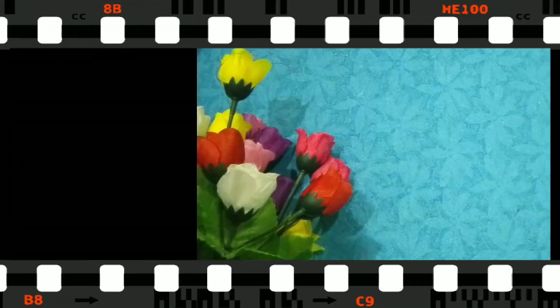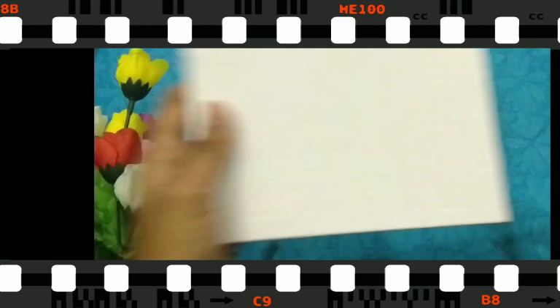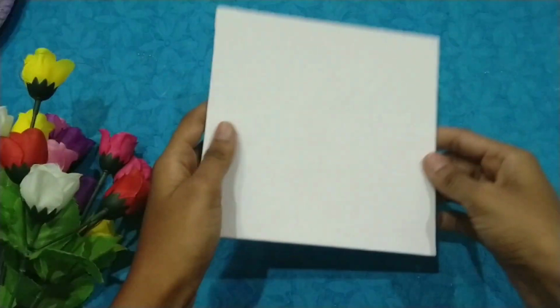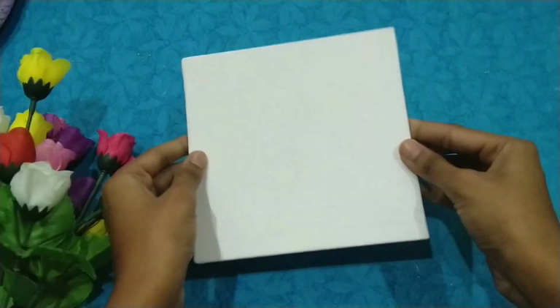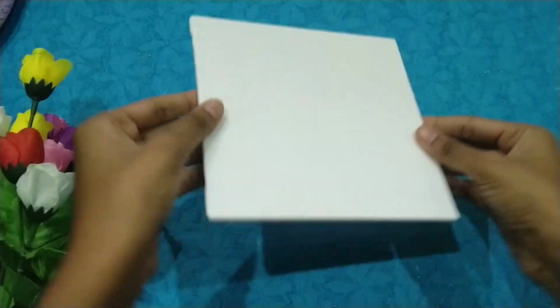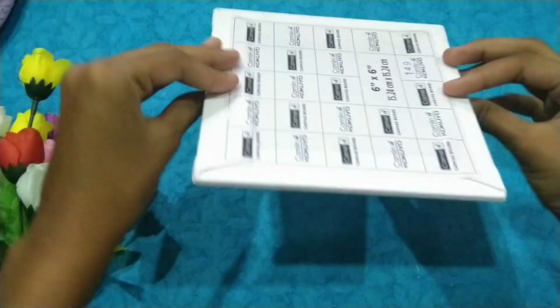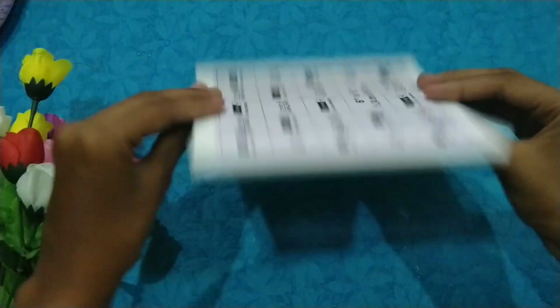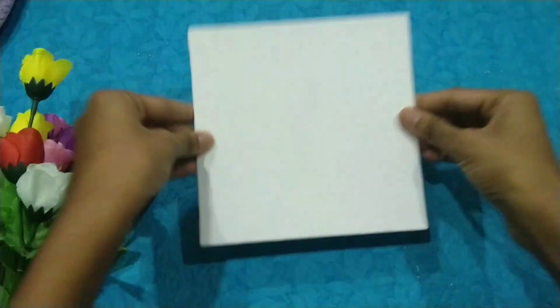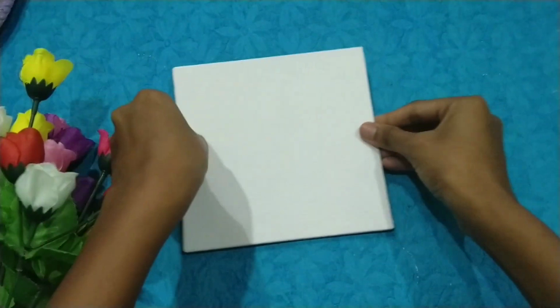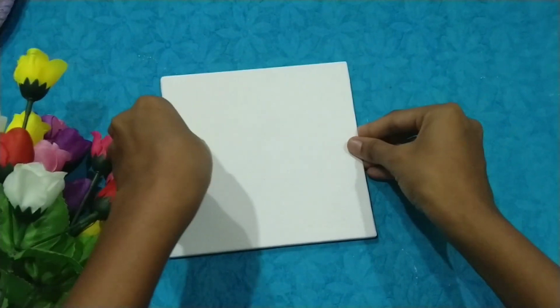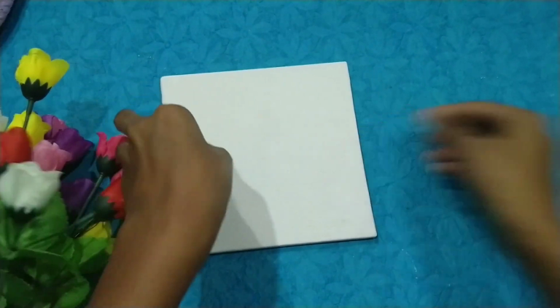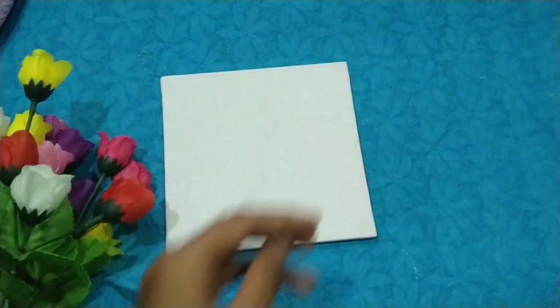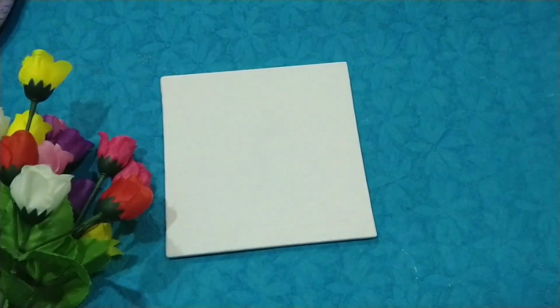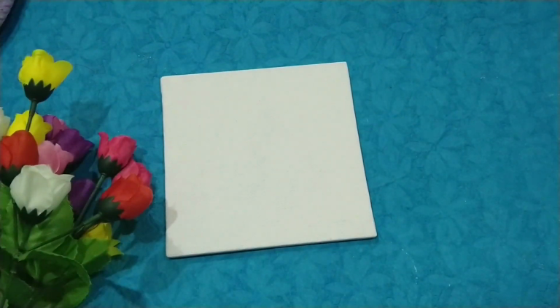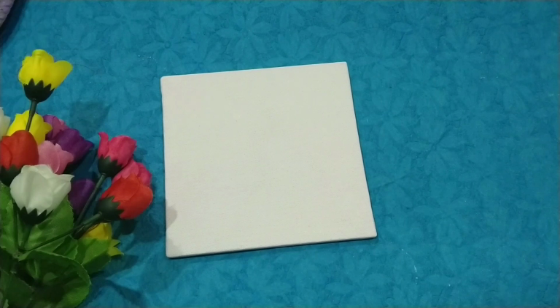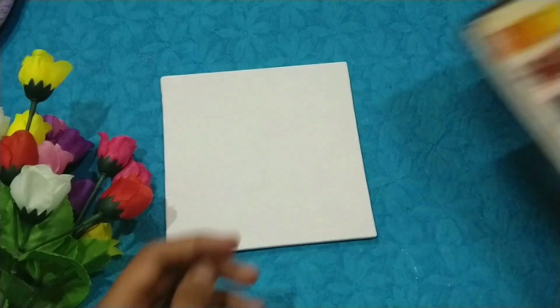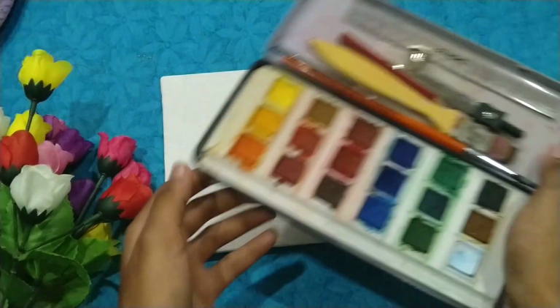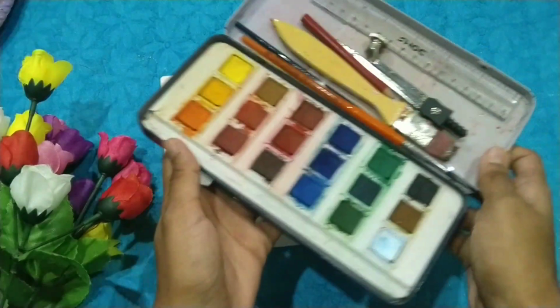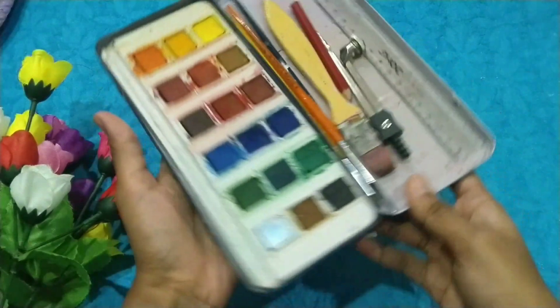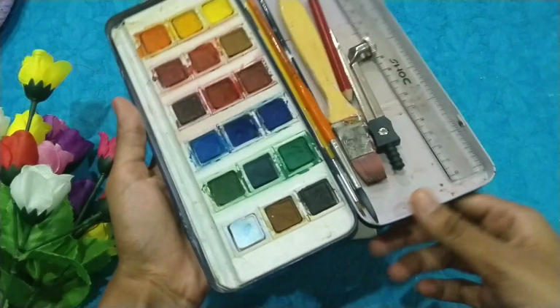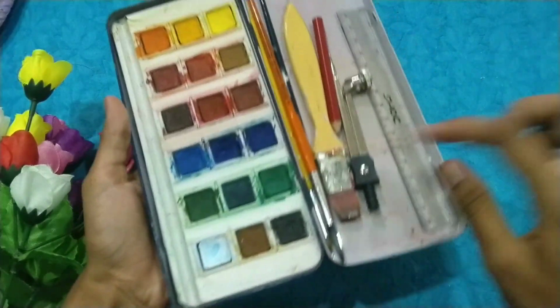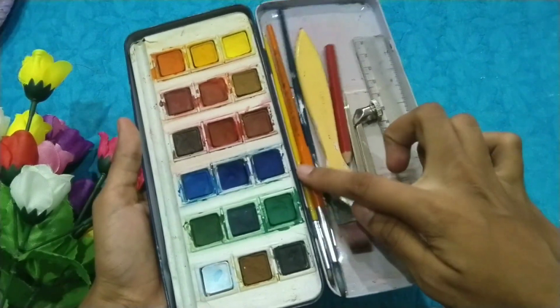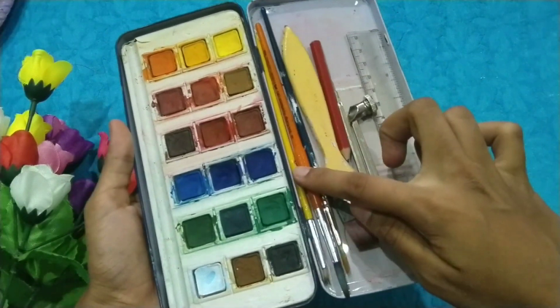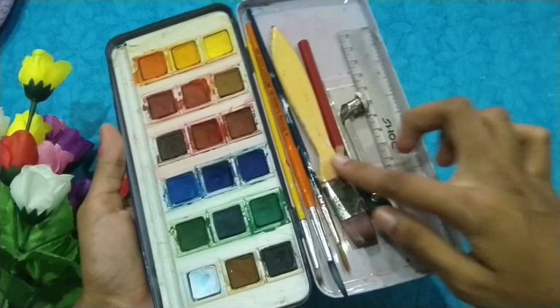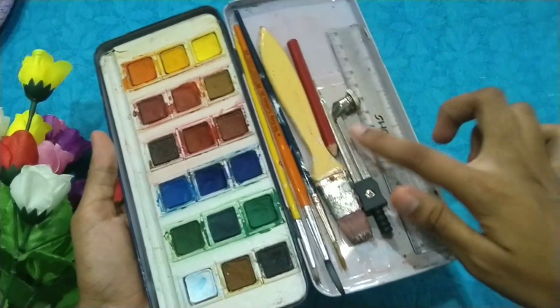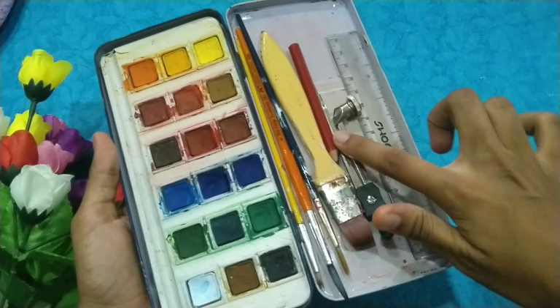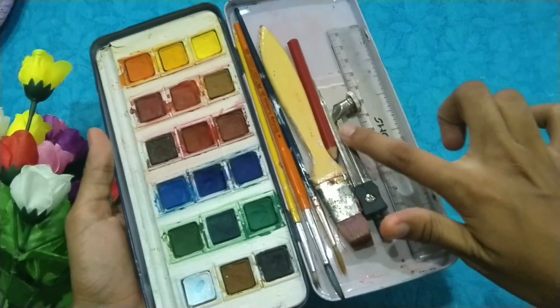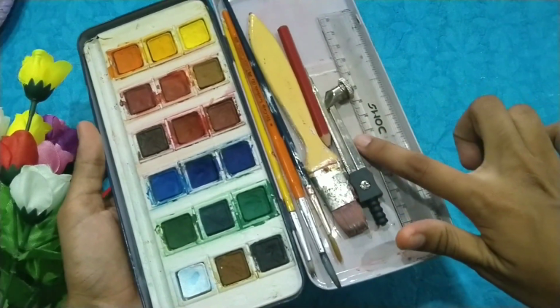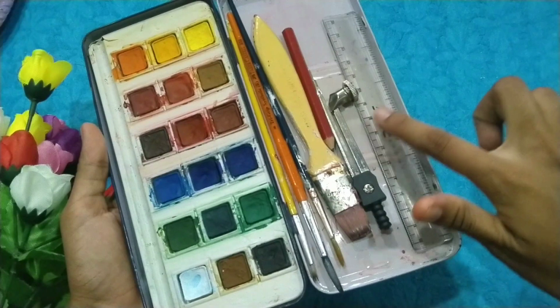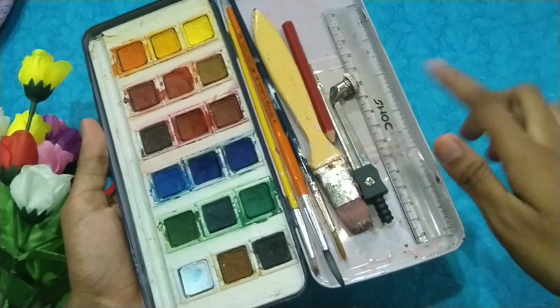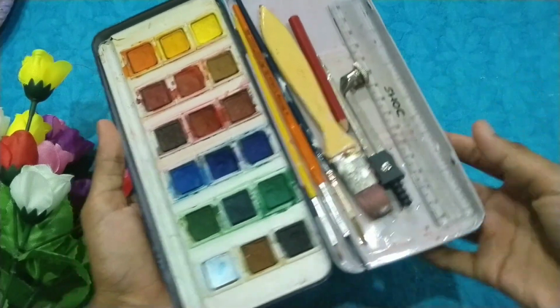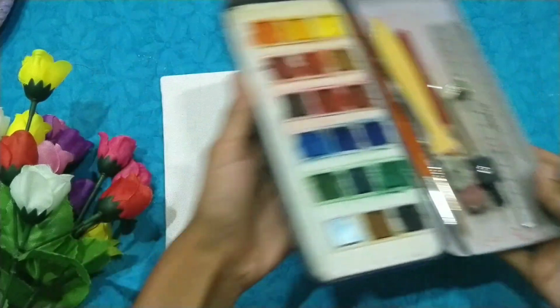So take a canvas, some paint, brushes, pencil, compass, and scale.